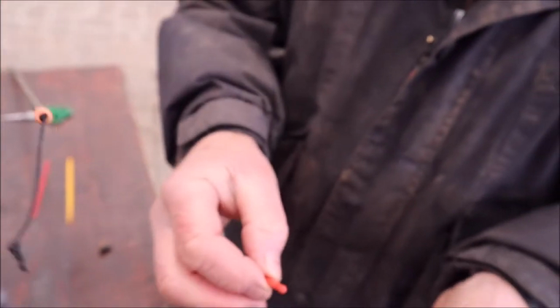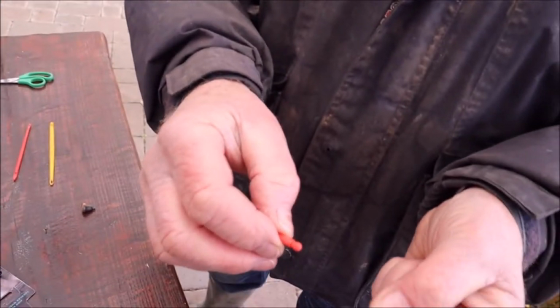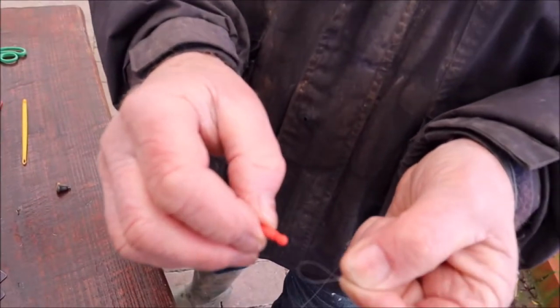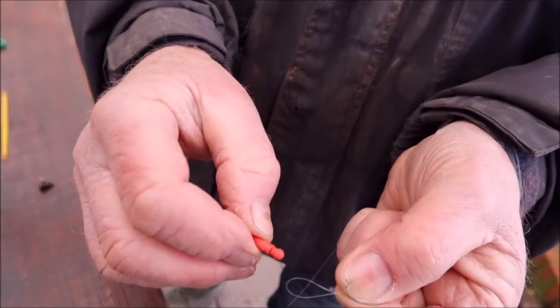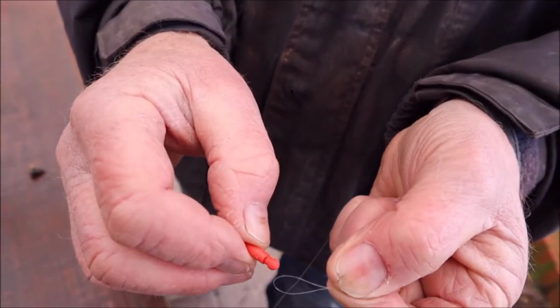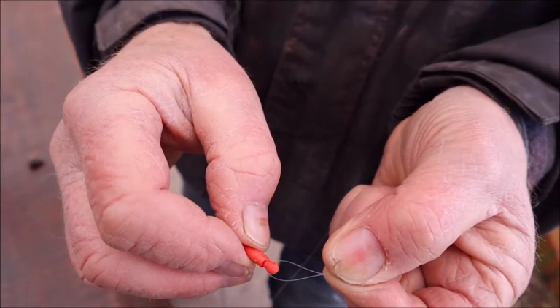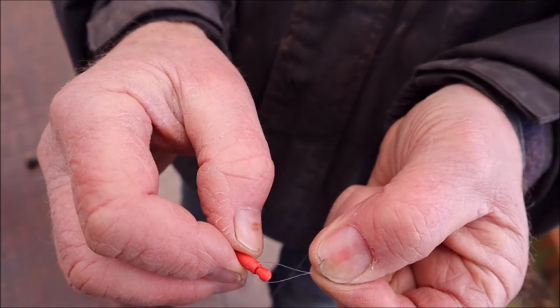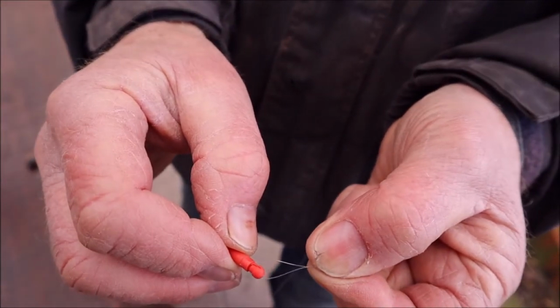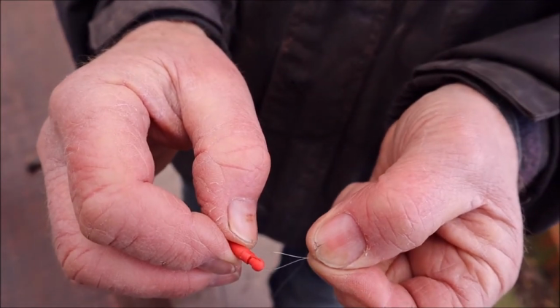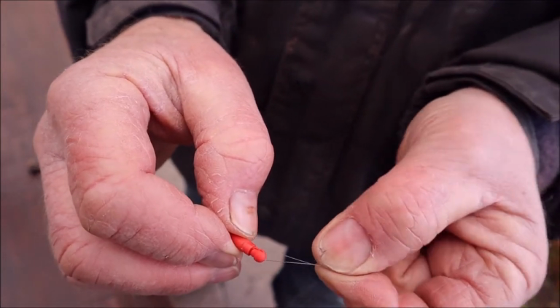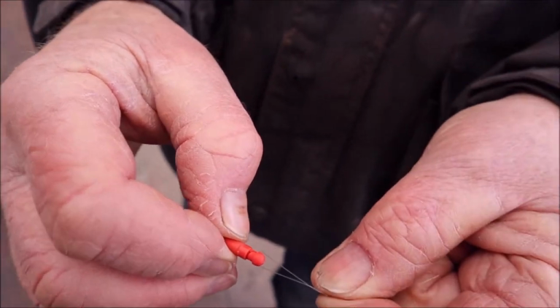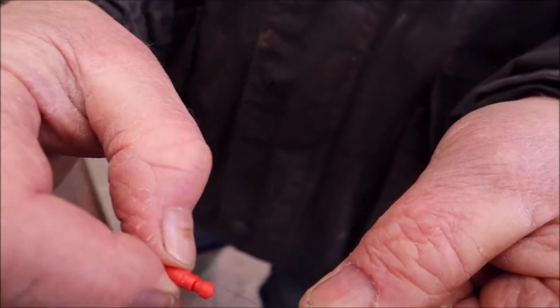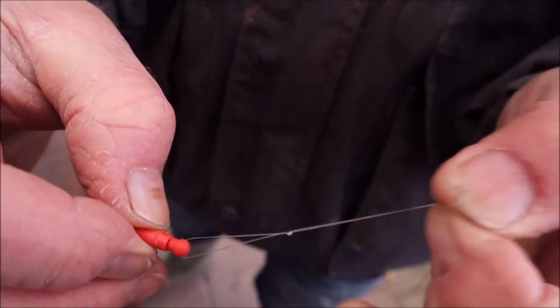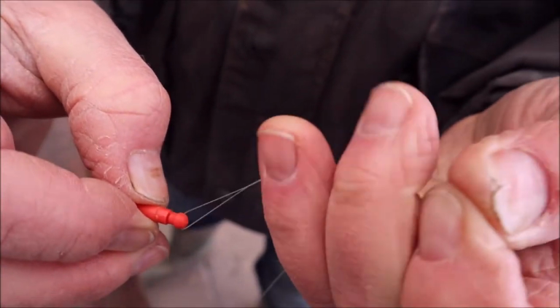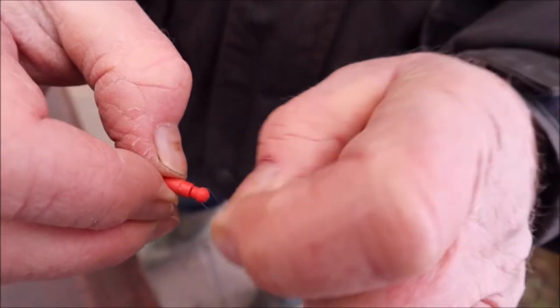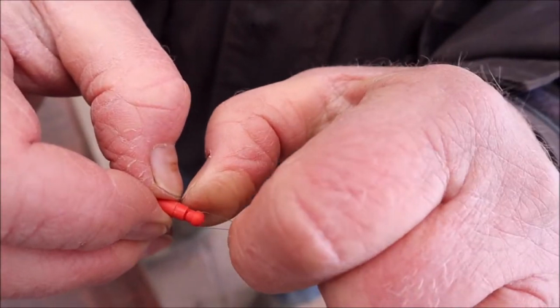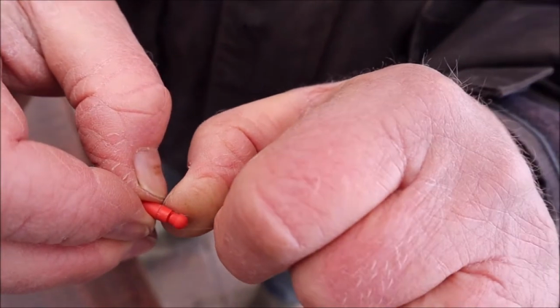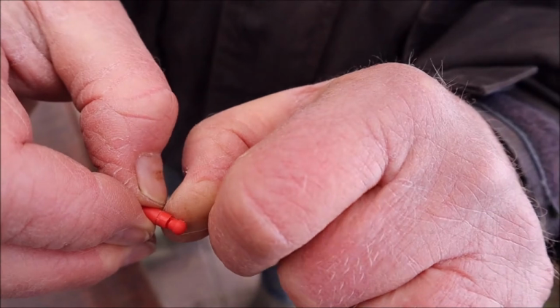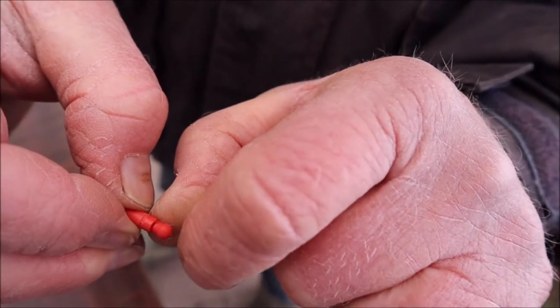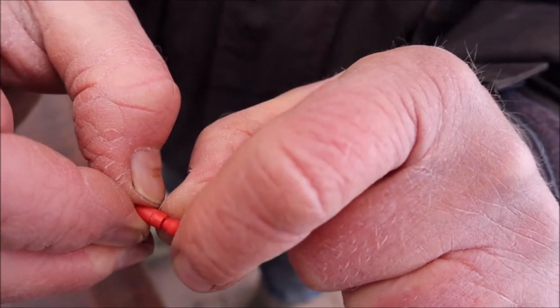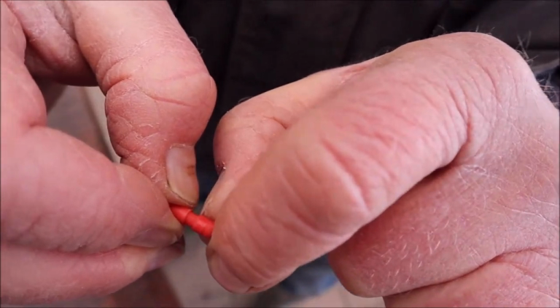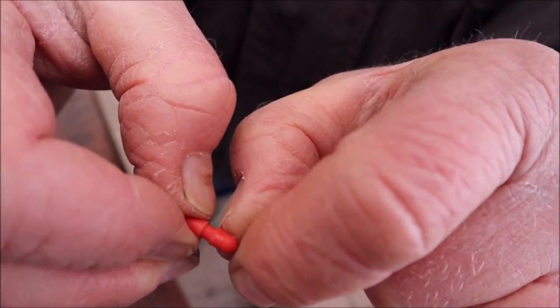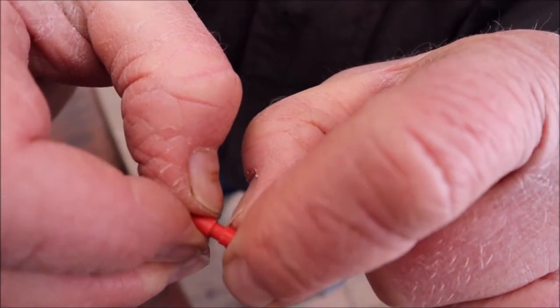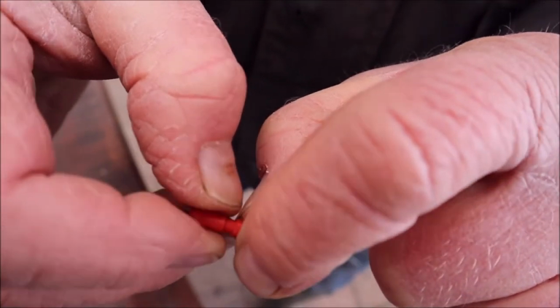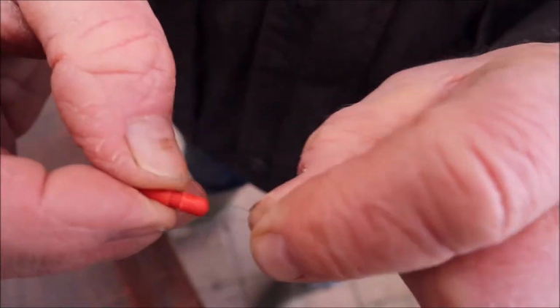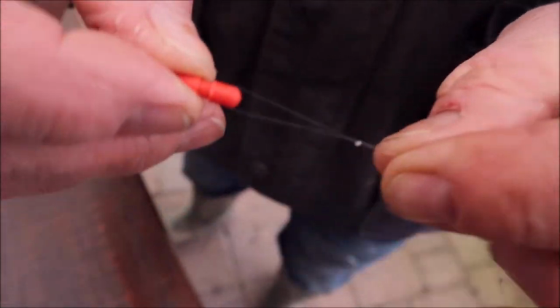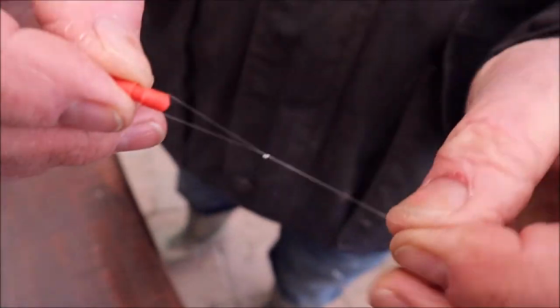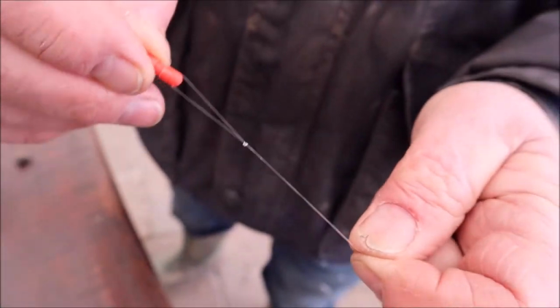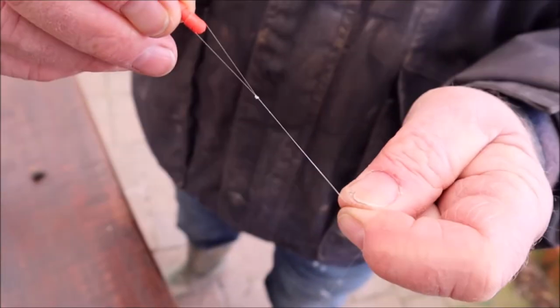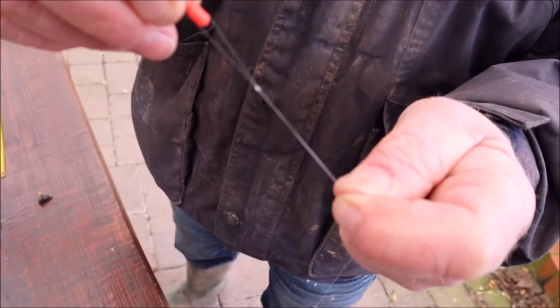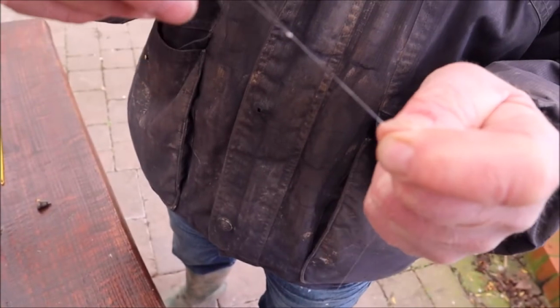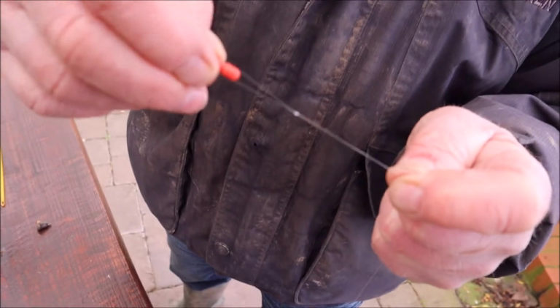And simply, what you do is put the loop over there, and then pull that little sleeve over there, and that does the same job.